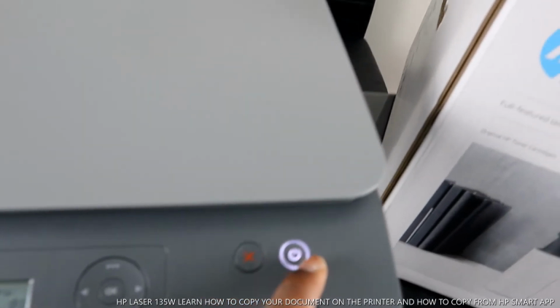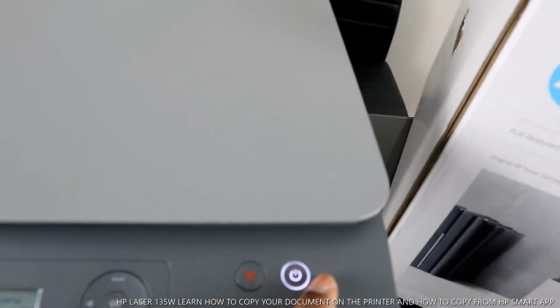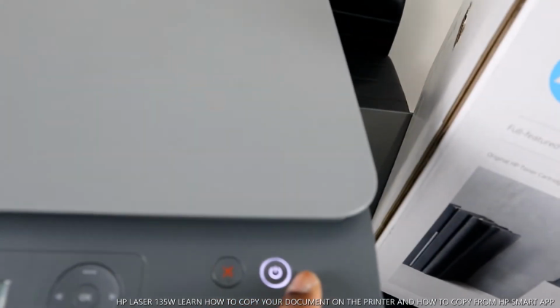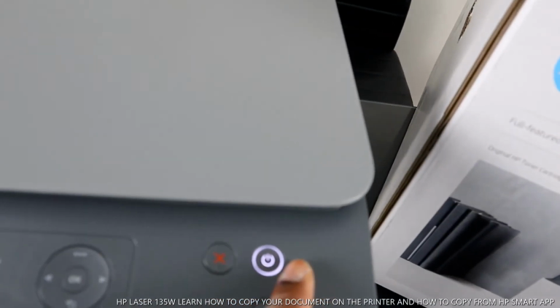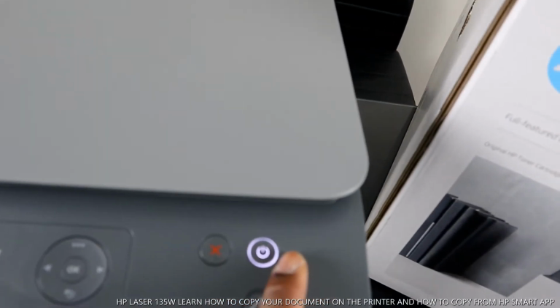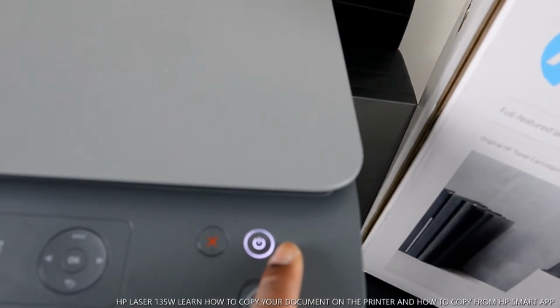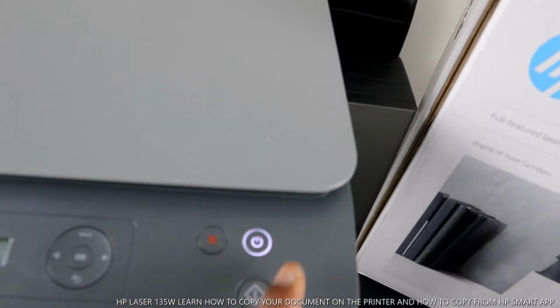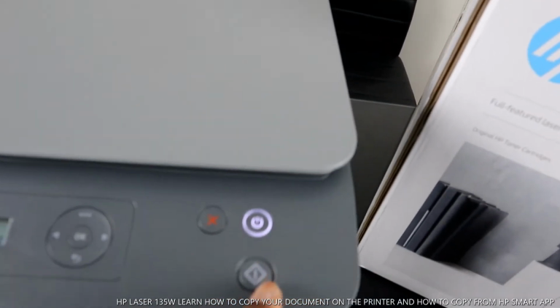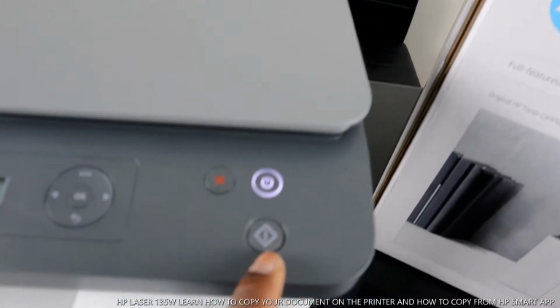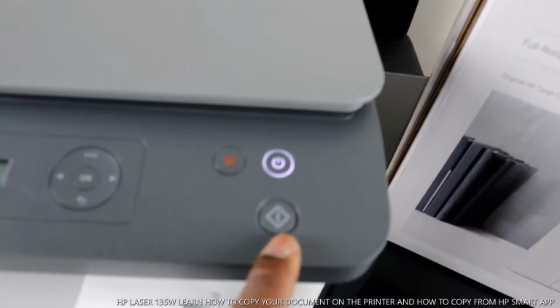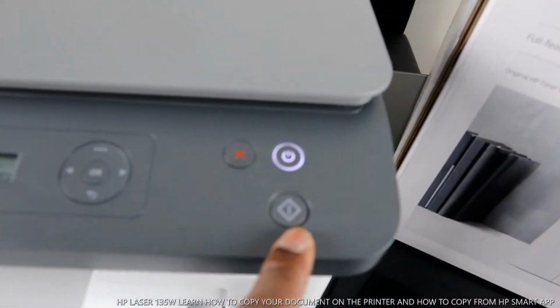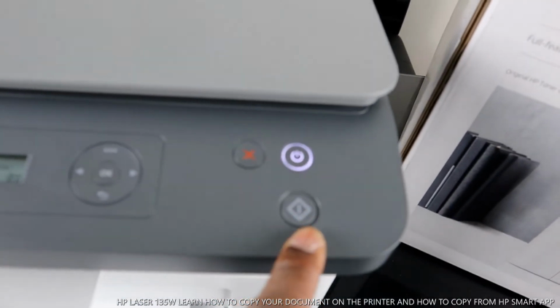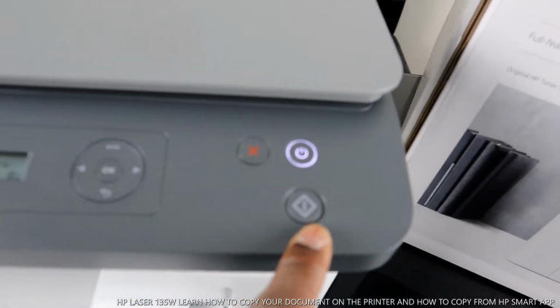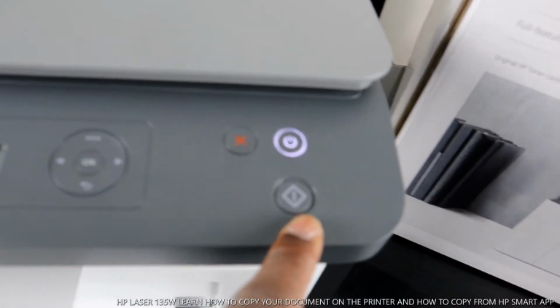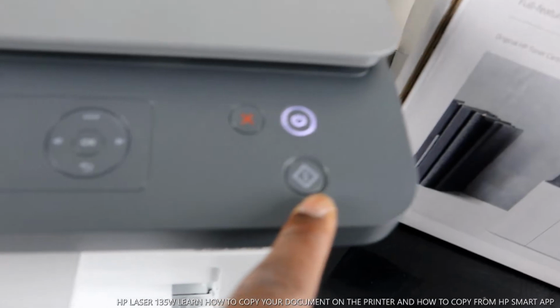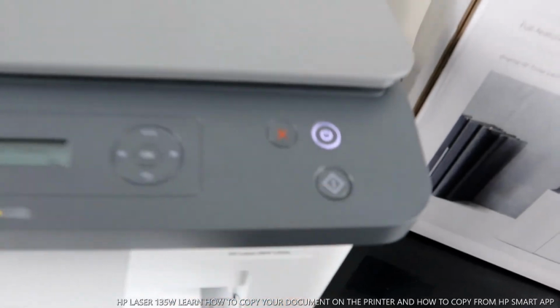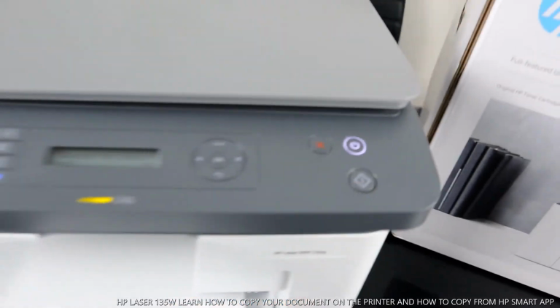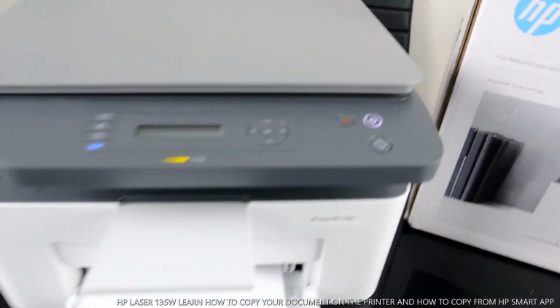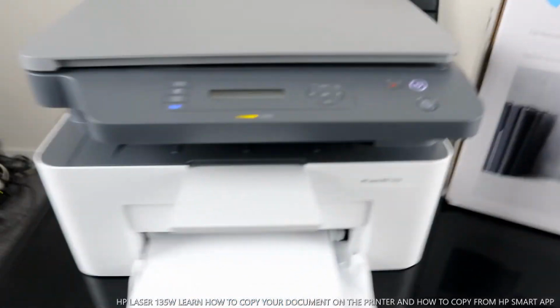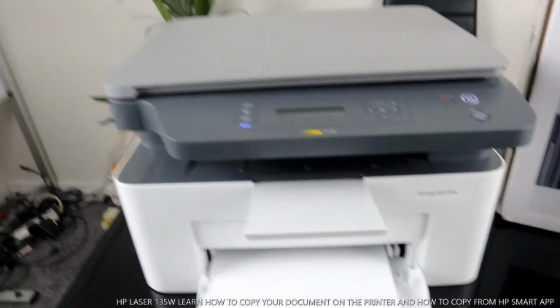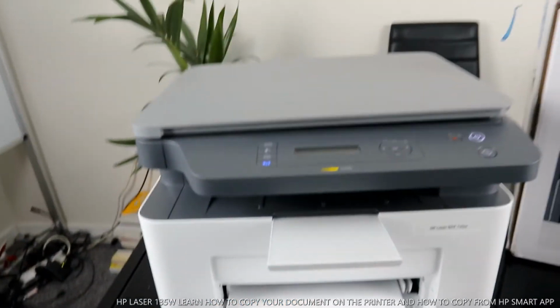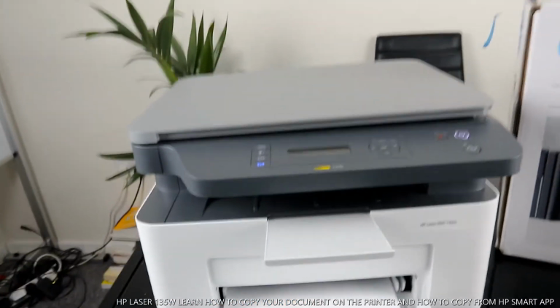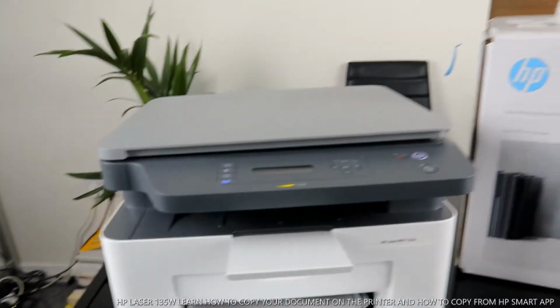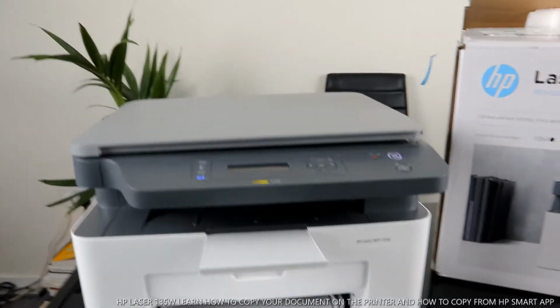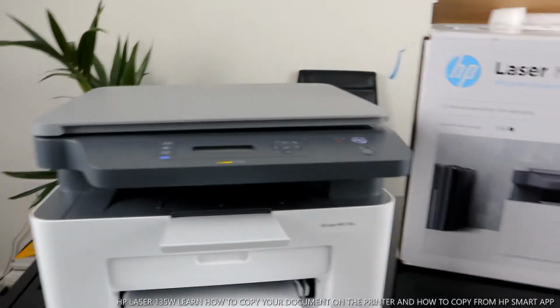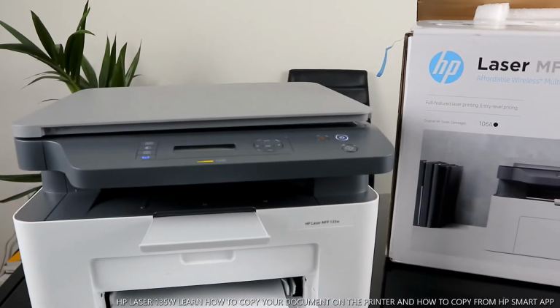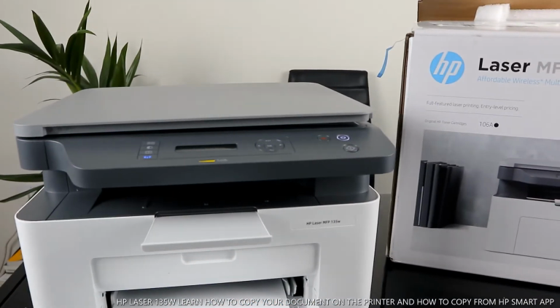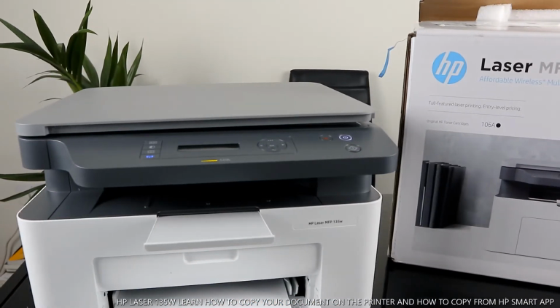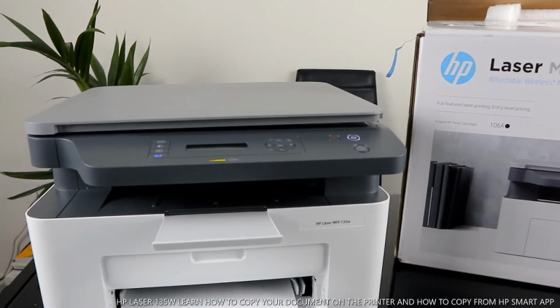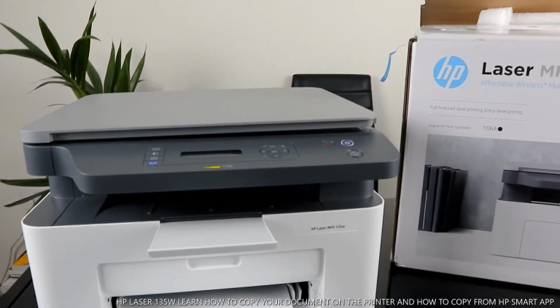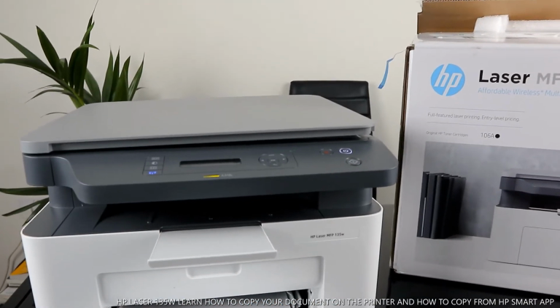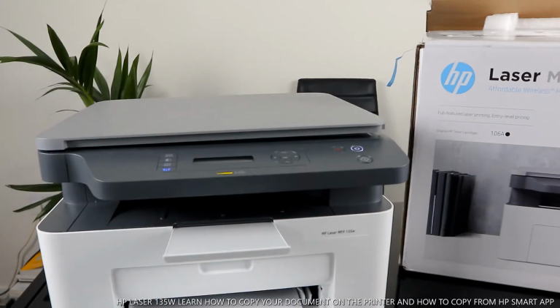You turn this printer on from right here, and this button is for you to select the function you want. Right now I want to open up this printer.